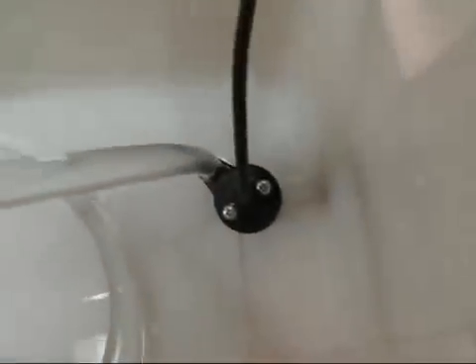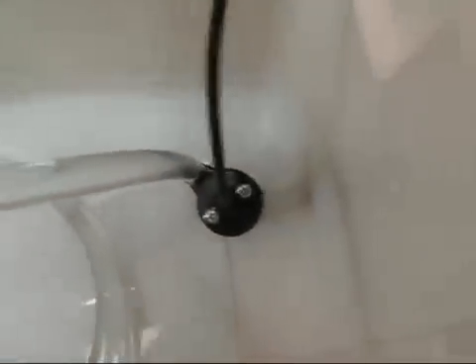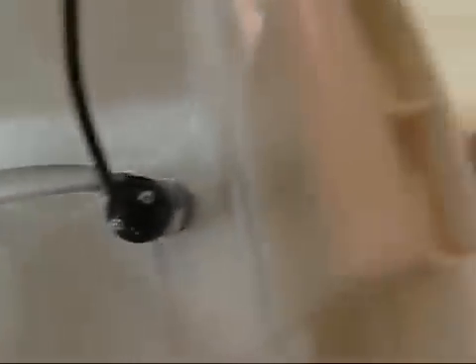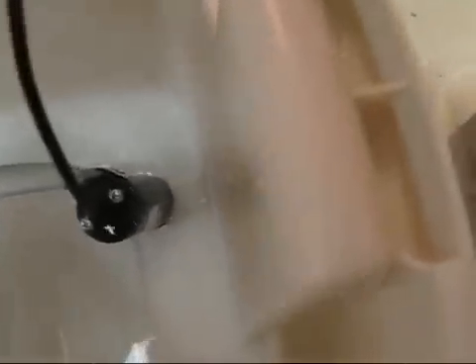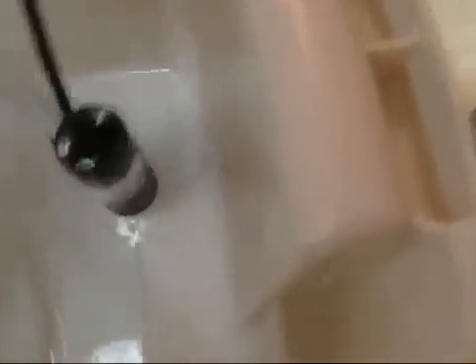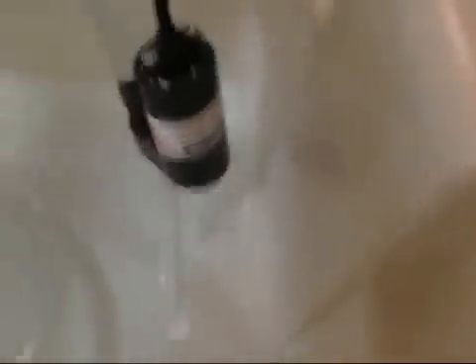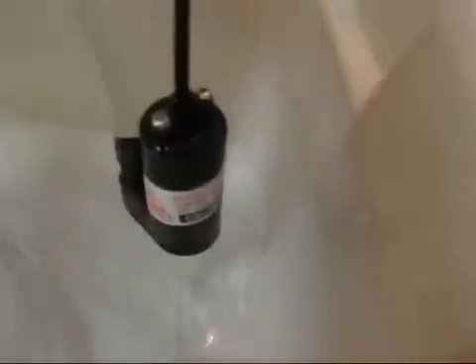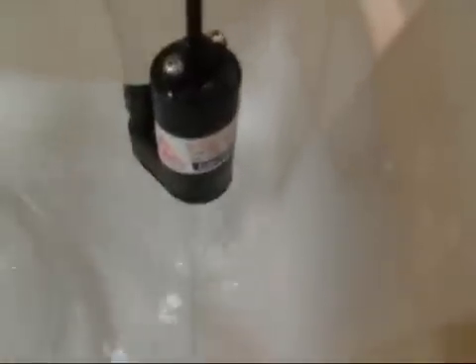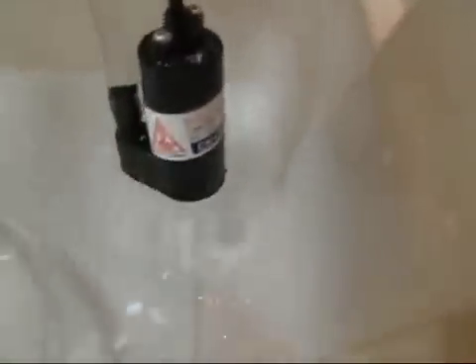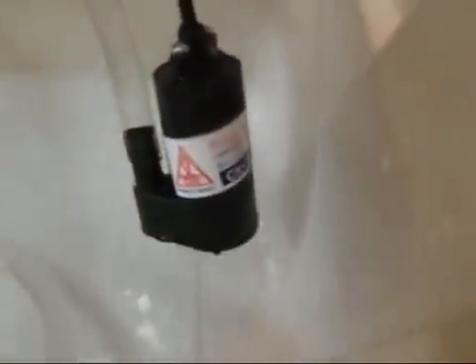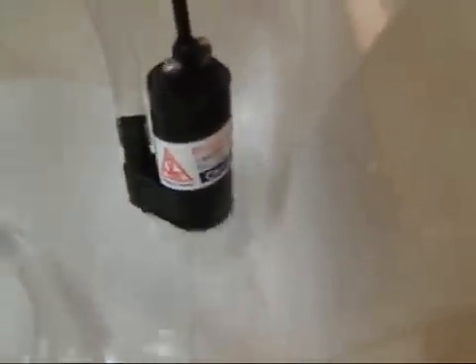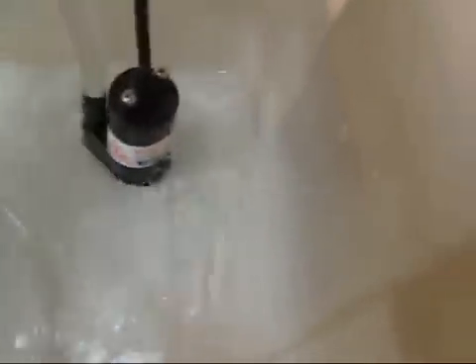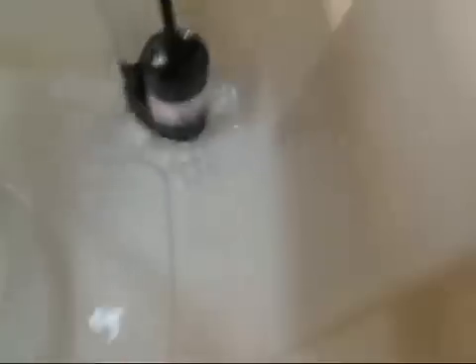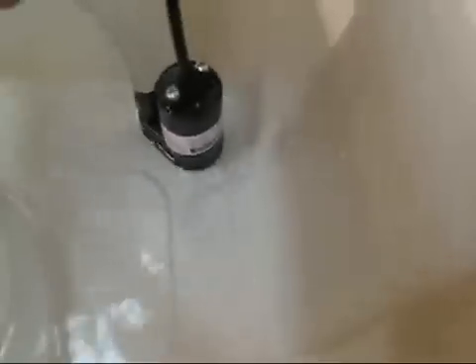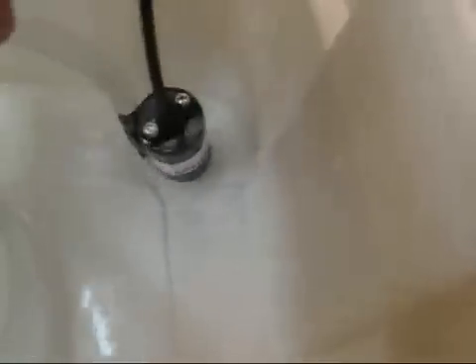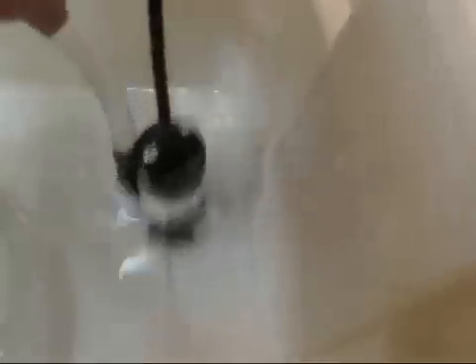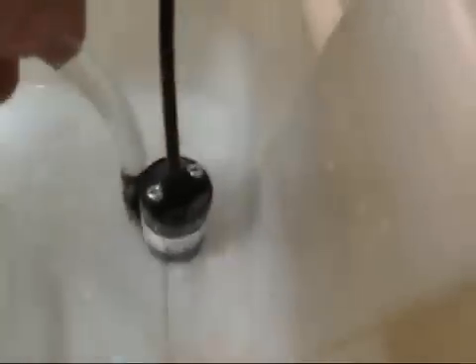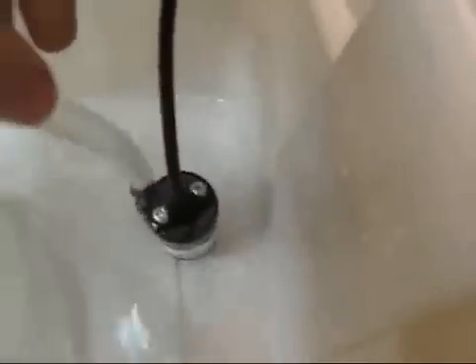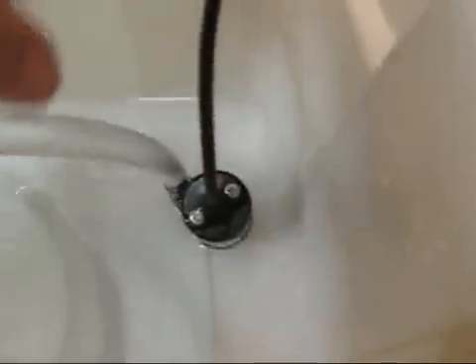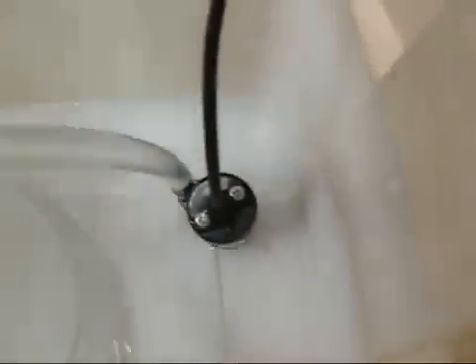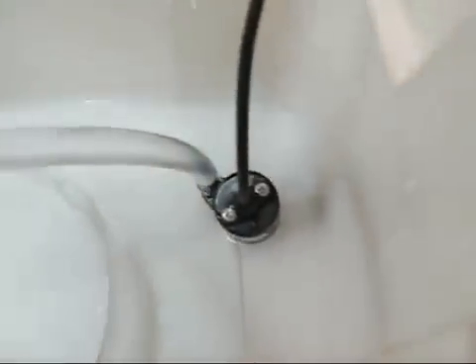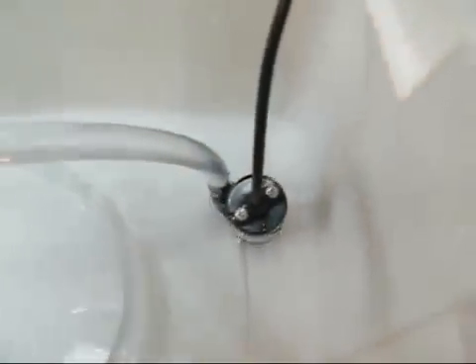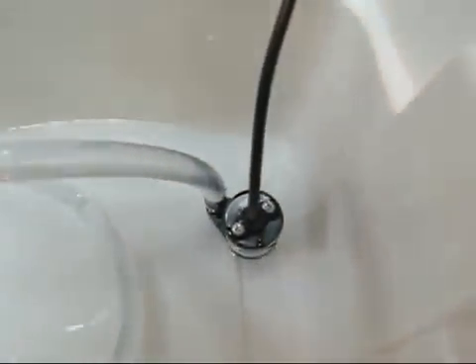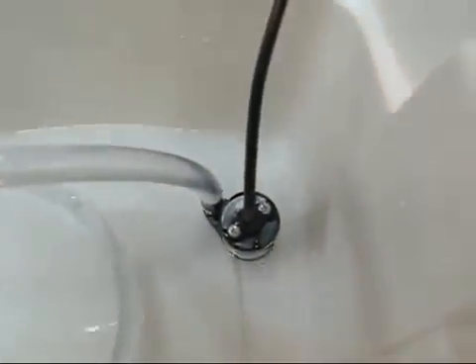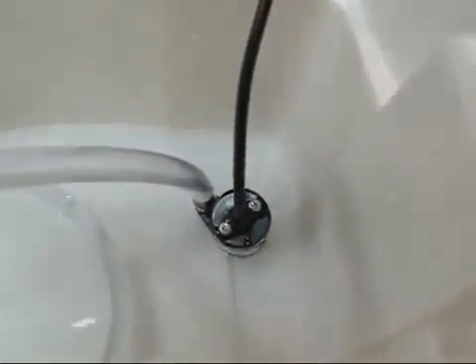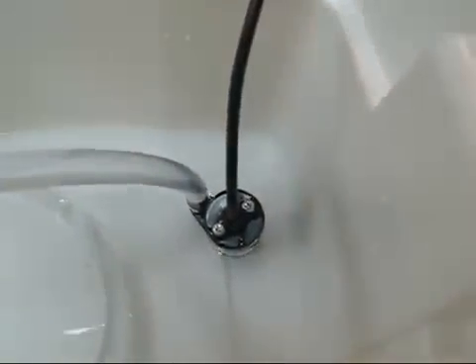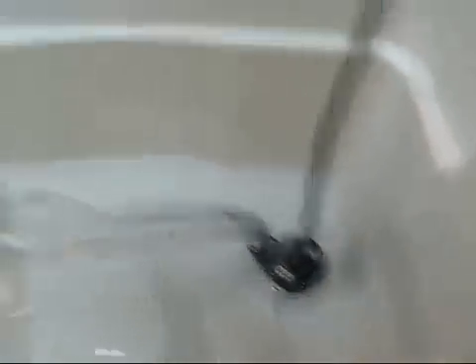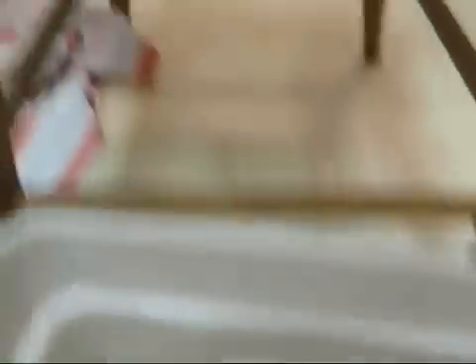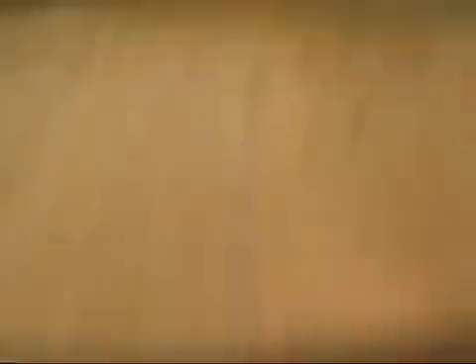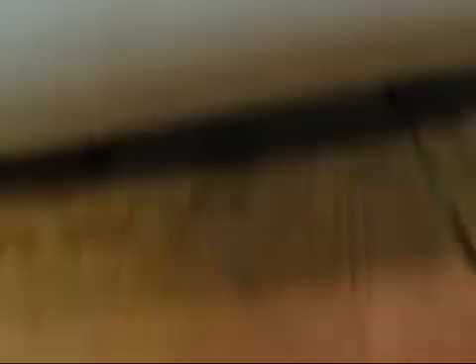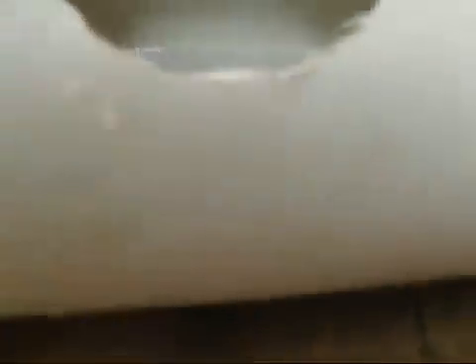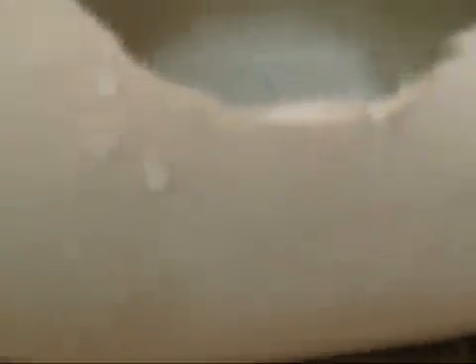It will need an overflow to stop it from overfilling — you don't want it spilling out everywhere. So you put in an overflow, and it drains back into the reservoir.